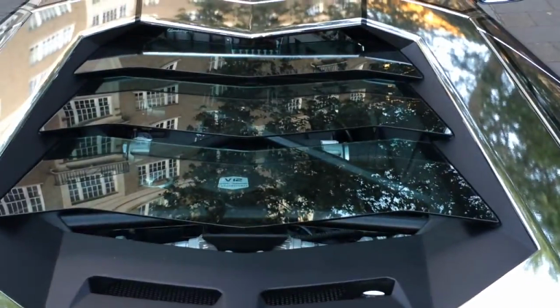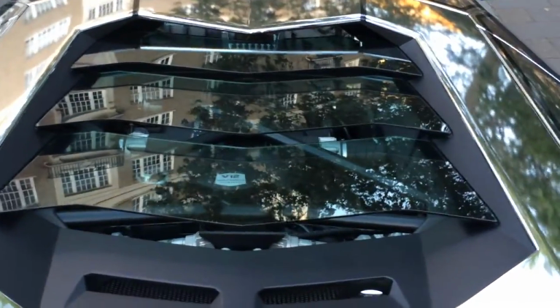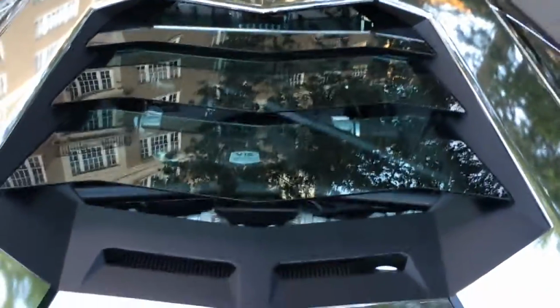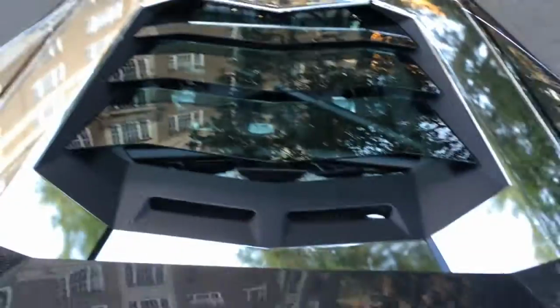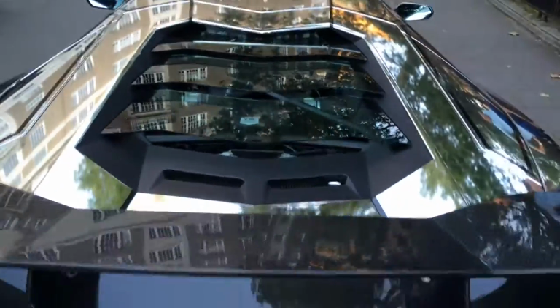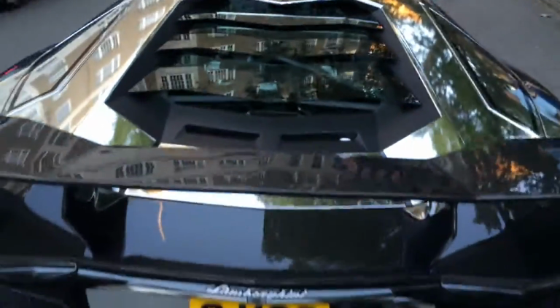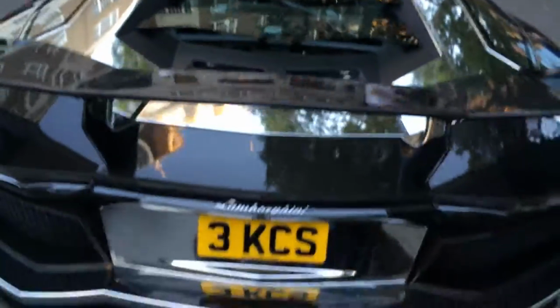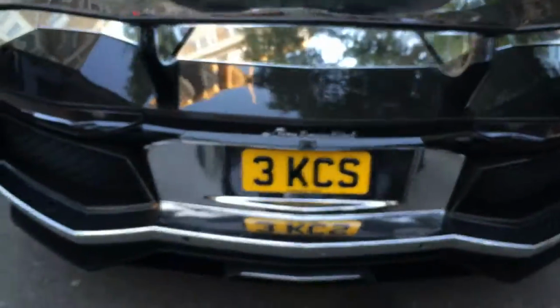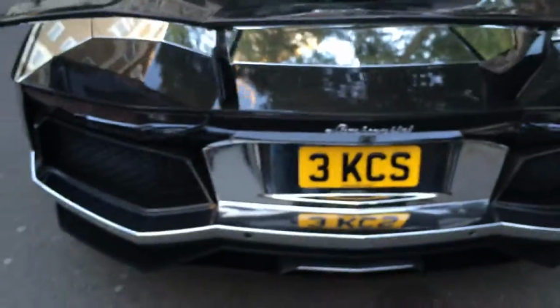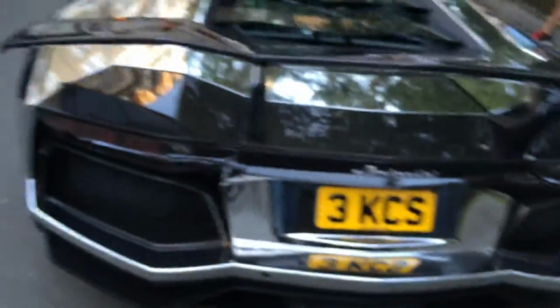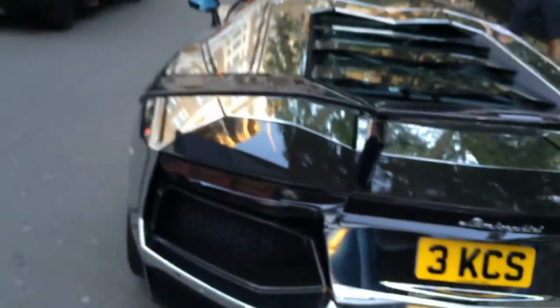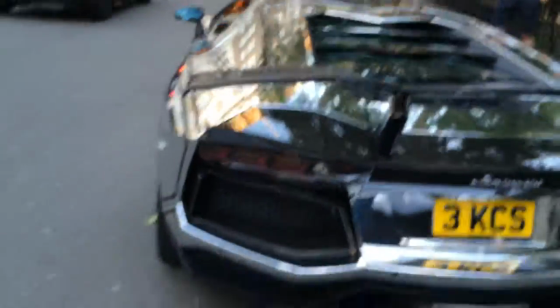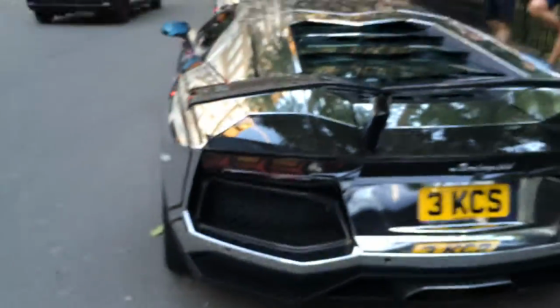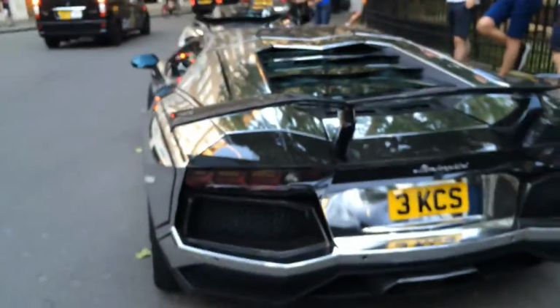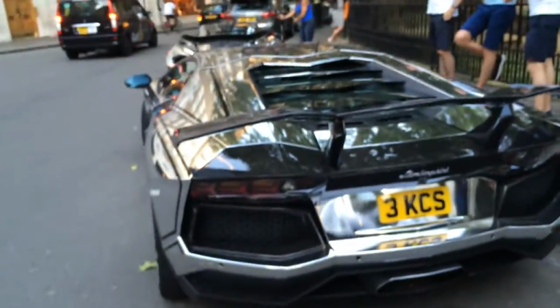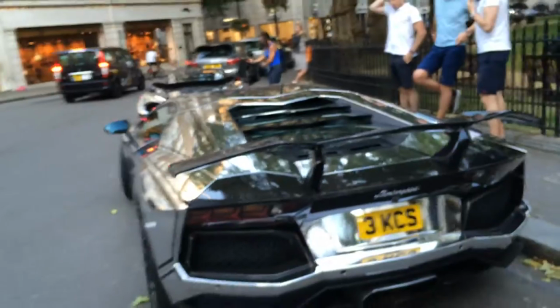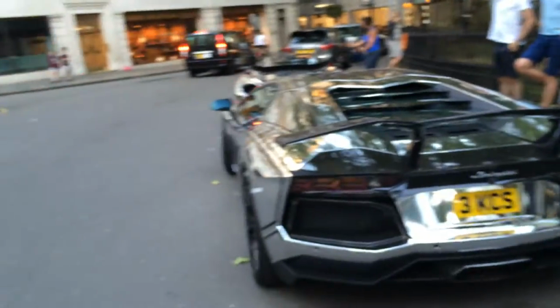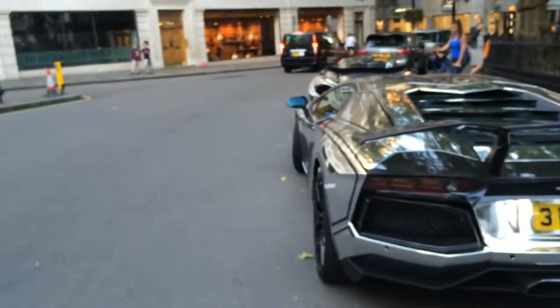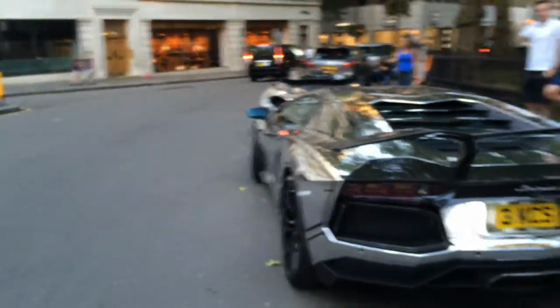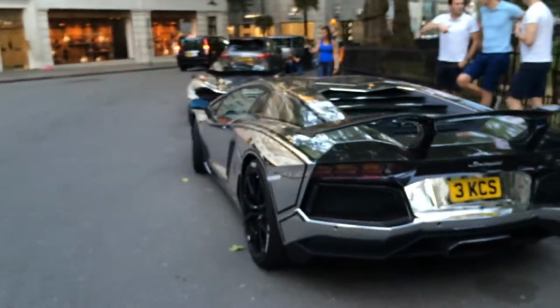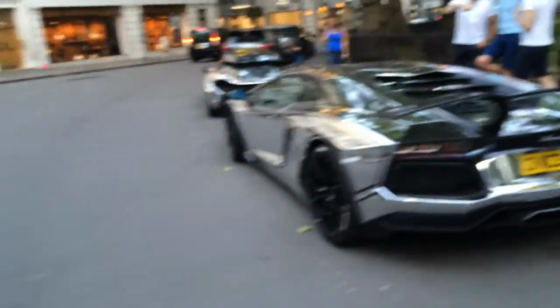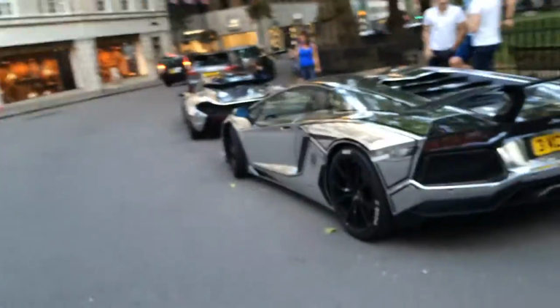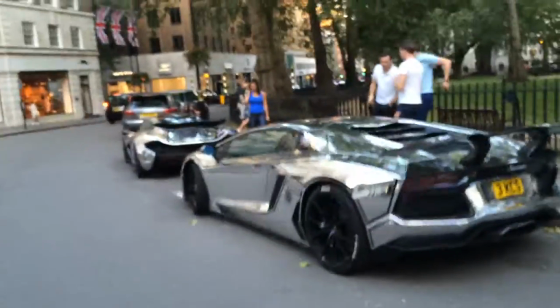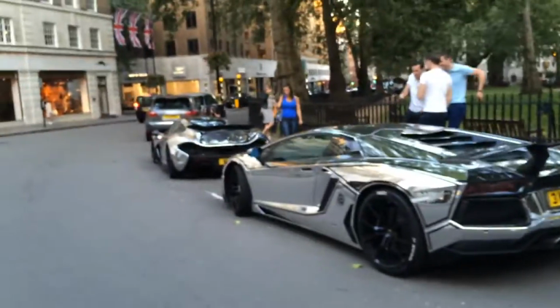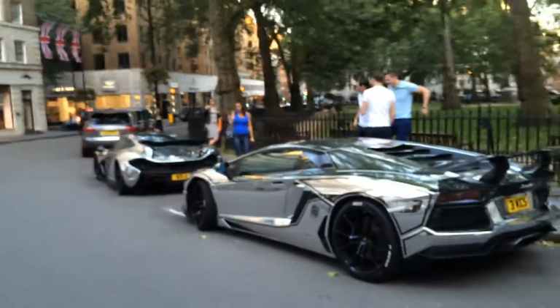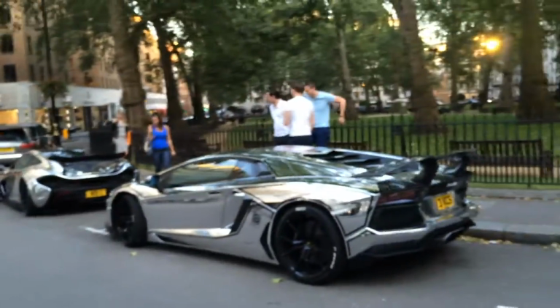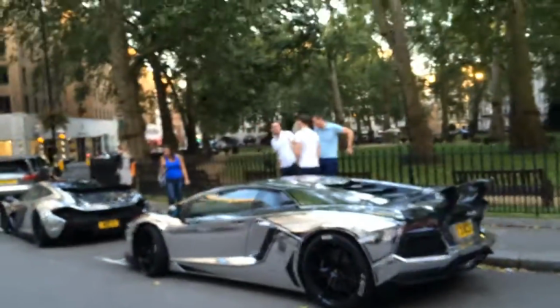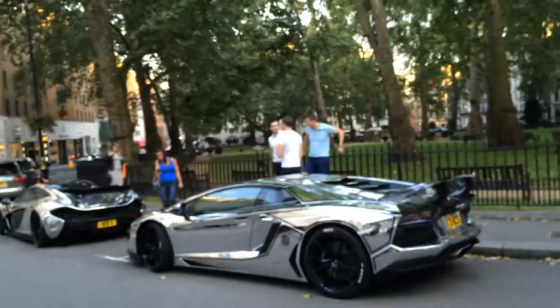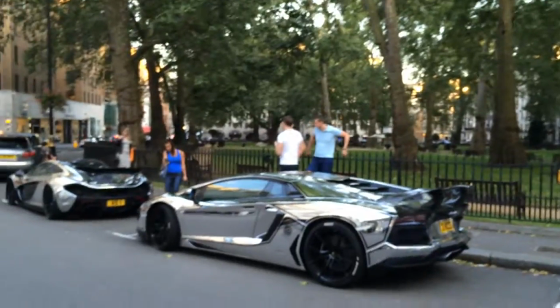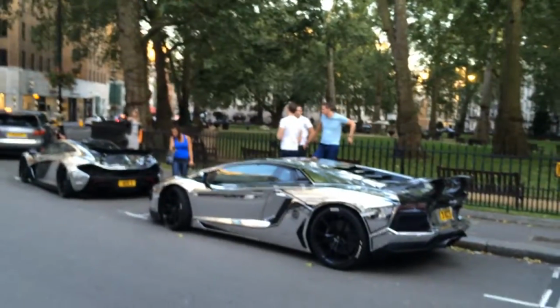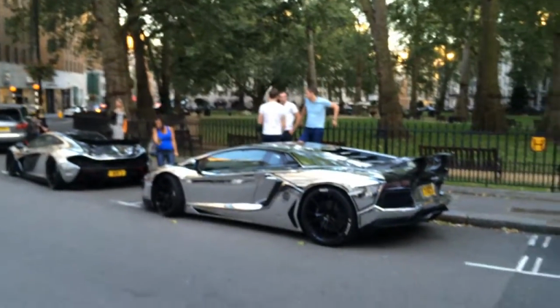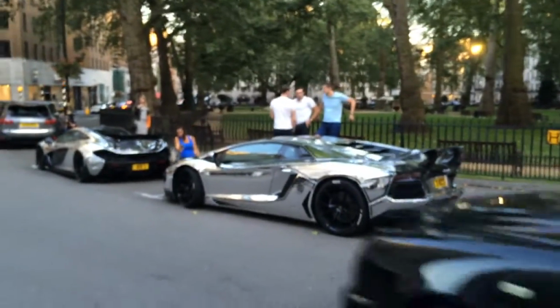There's a massive V12 again, like the Roadster. Except this one is a little bit faster off the line, but only by a fraction. Trying not to get killed by a suction.